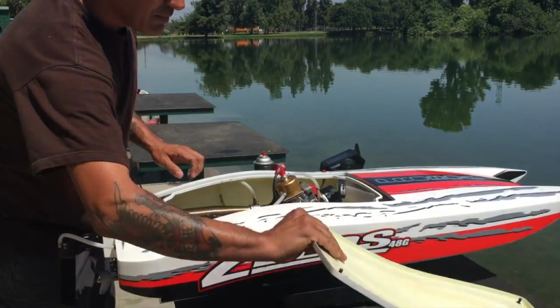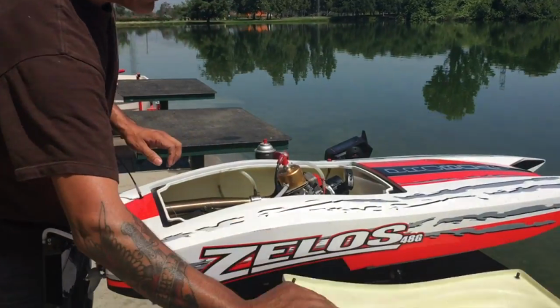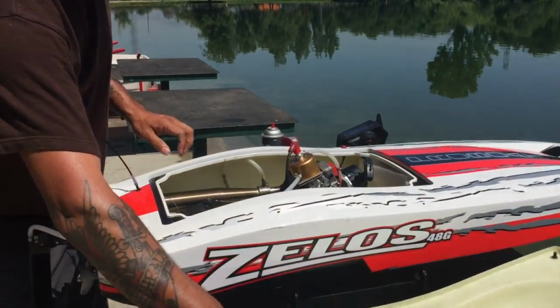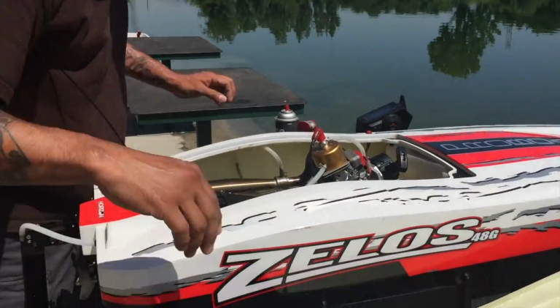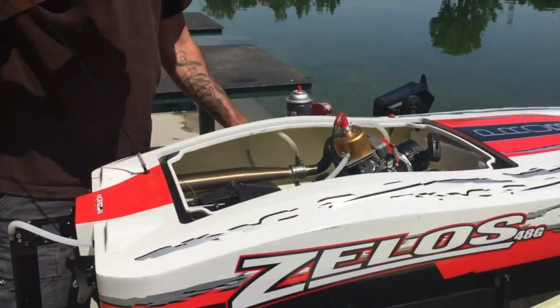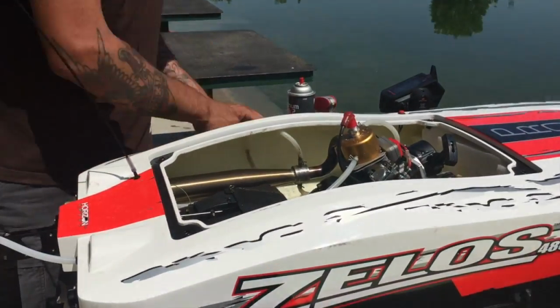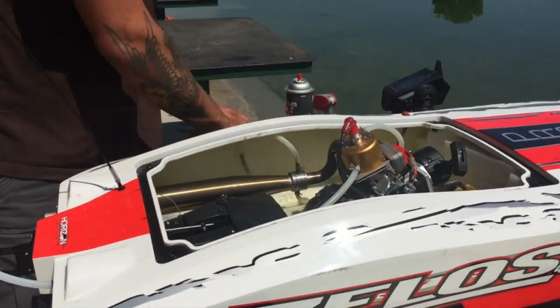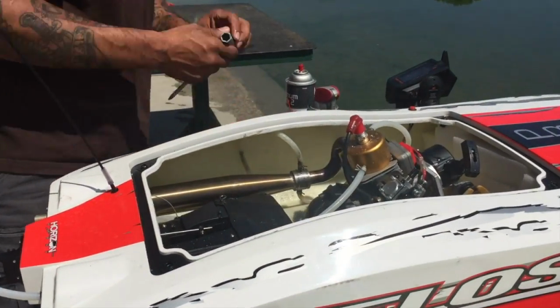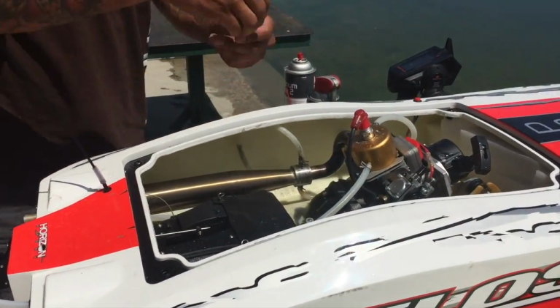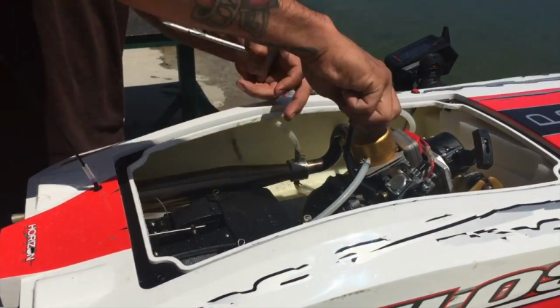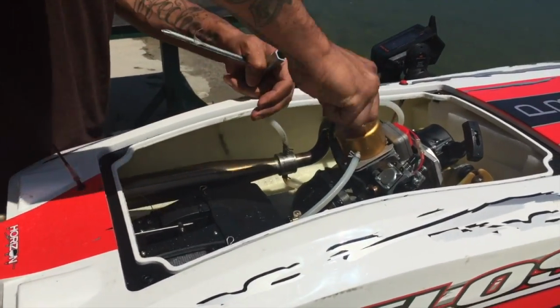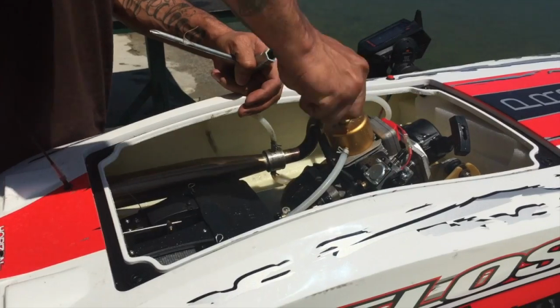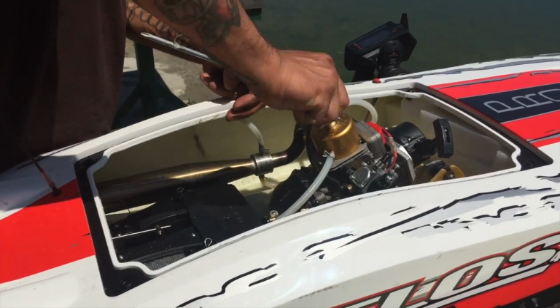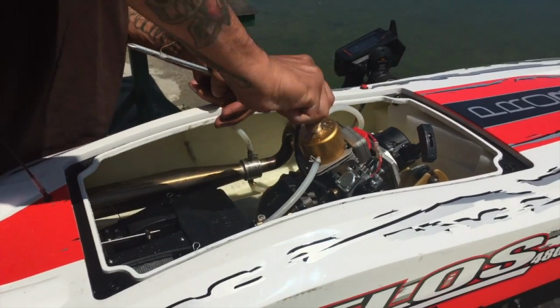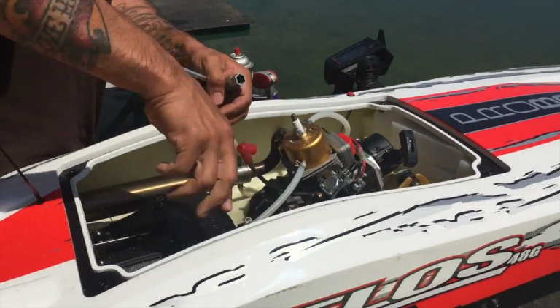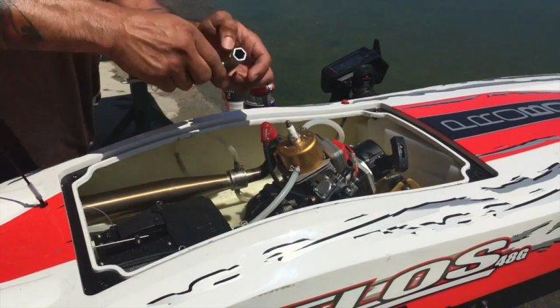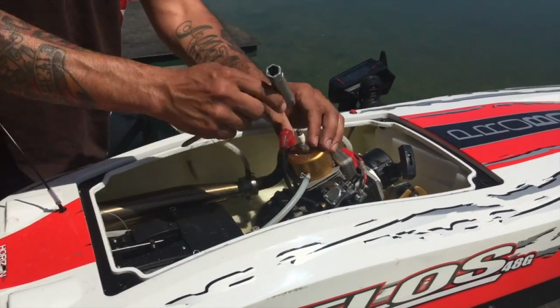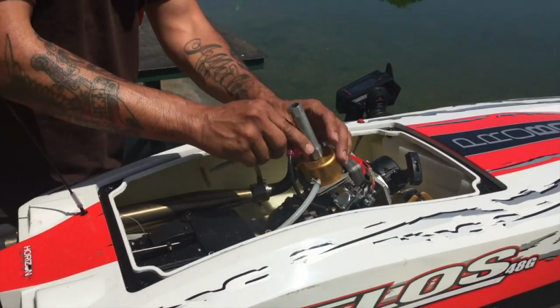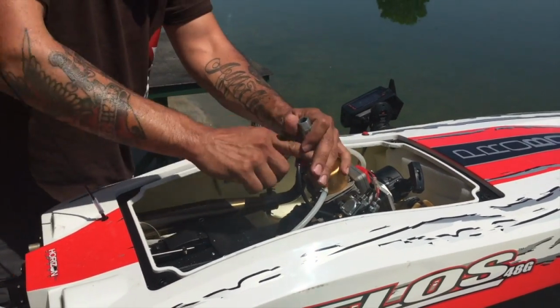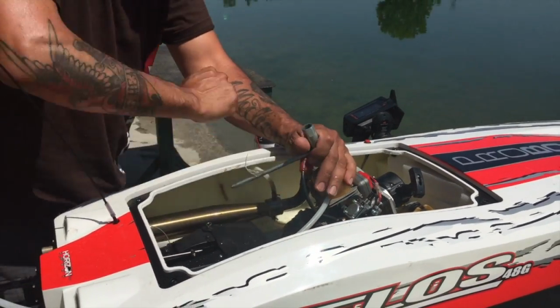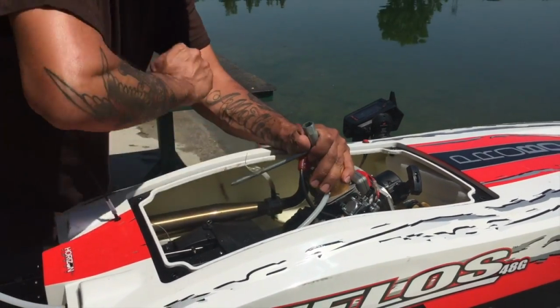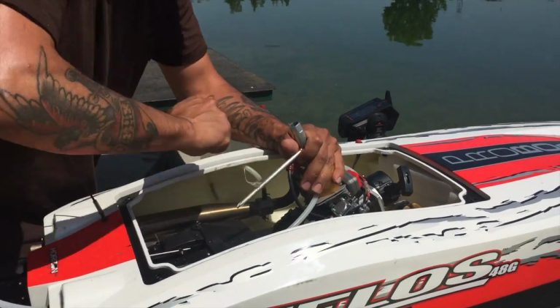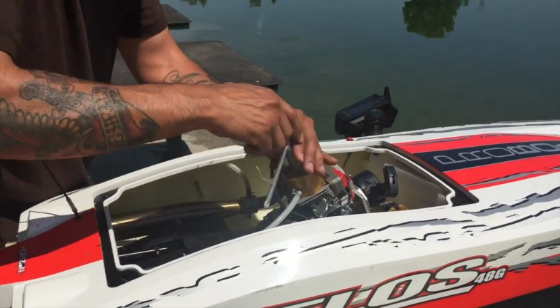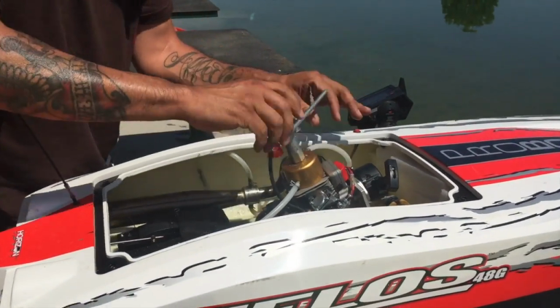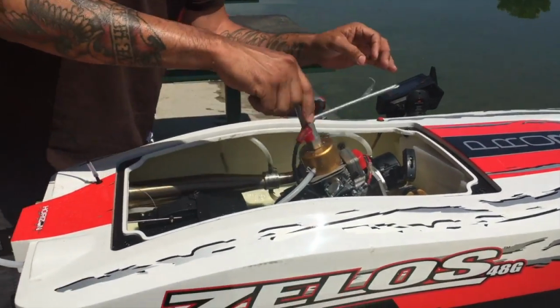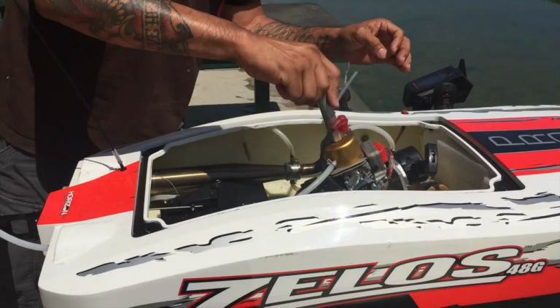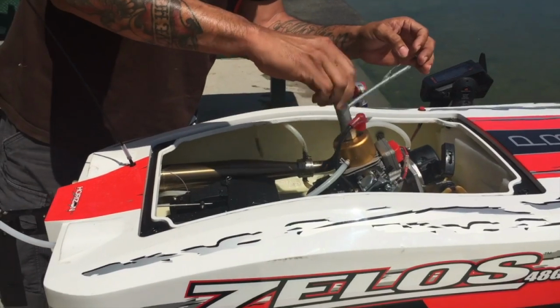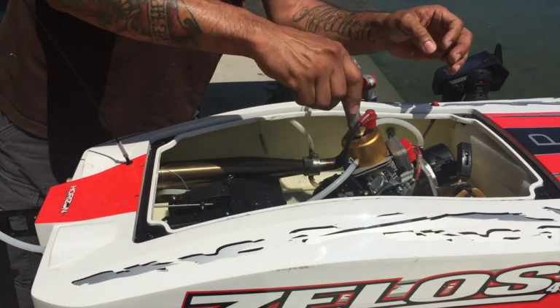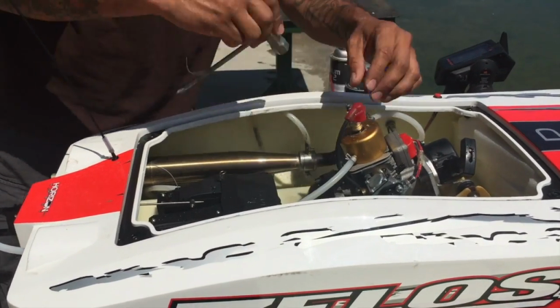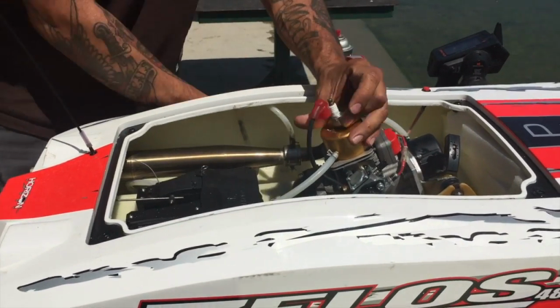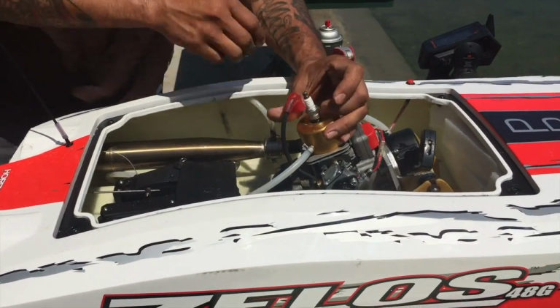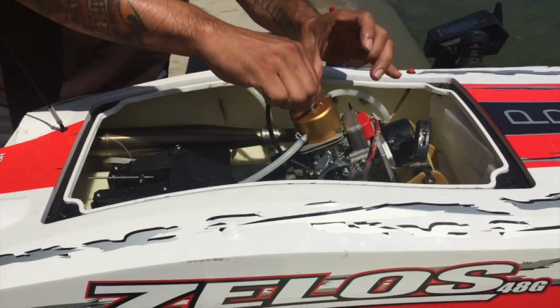Typically, when the boat flips over, the engine will starve itself. So it won't take on water sucking into it. But the water will go into the carburetor.